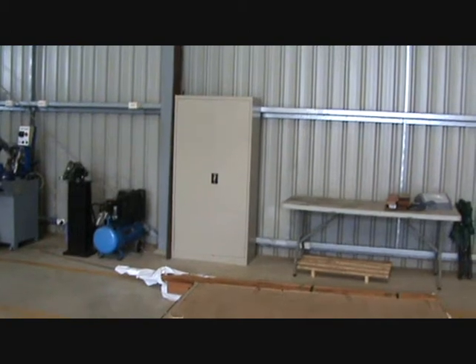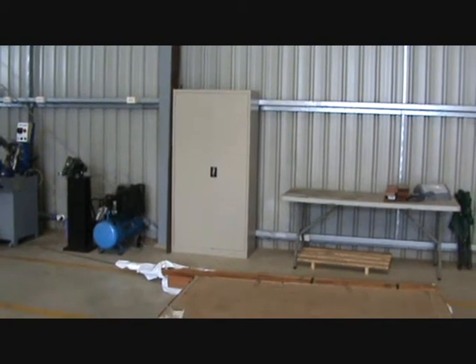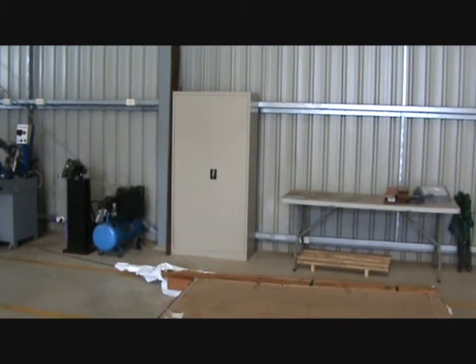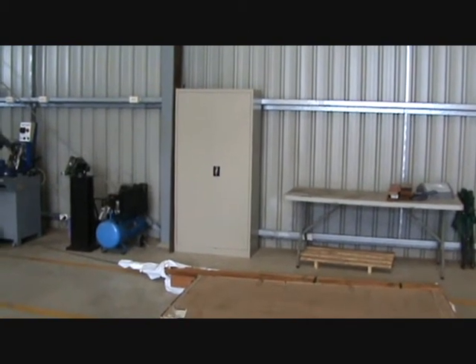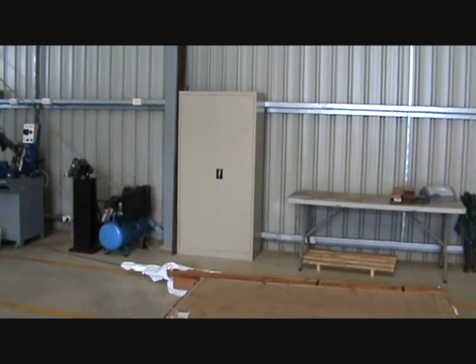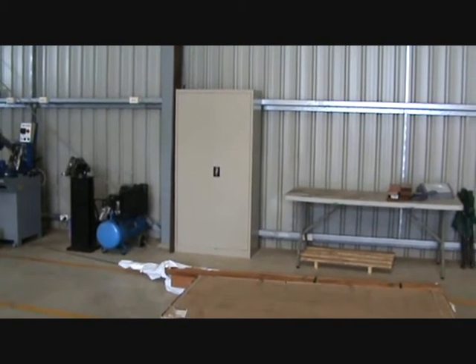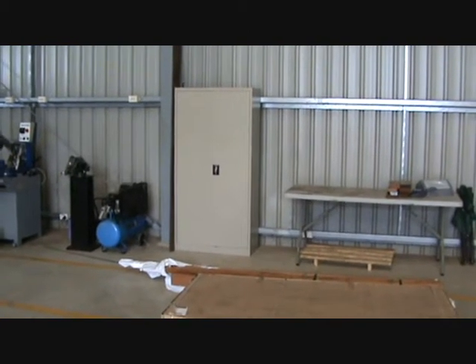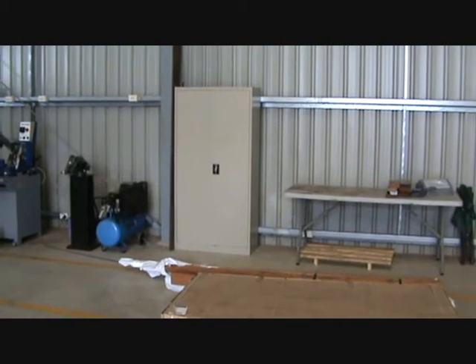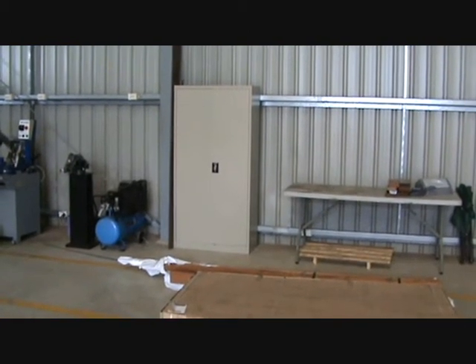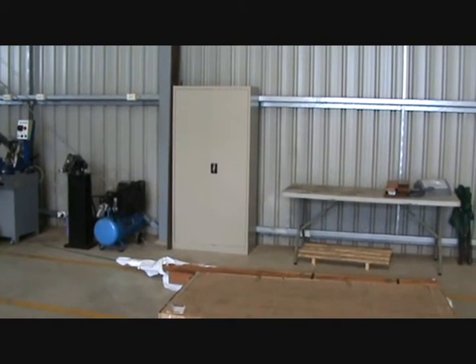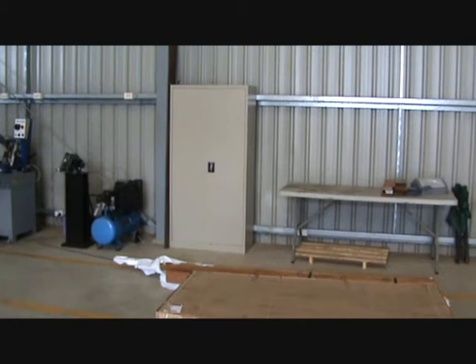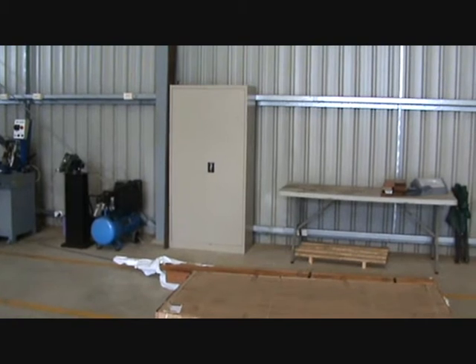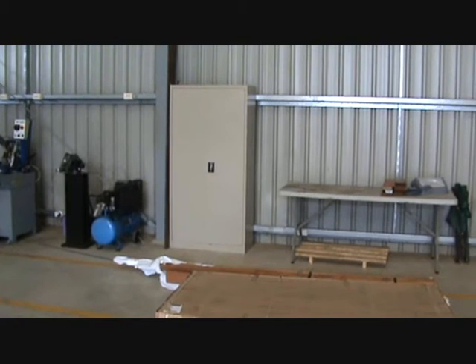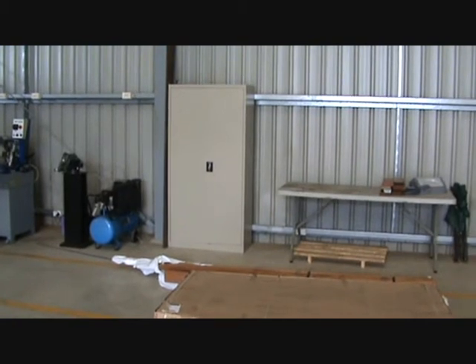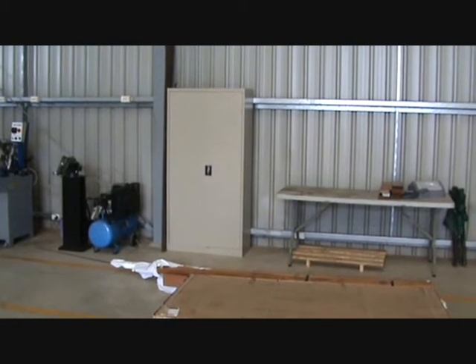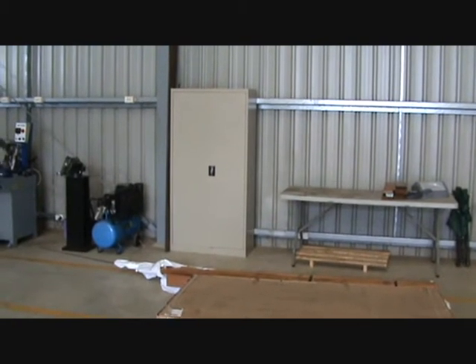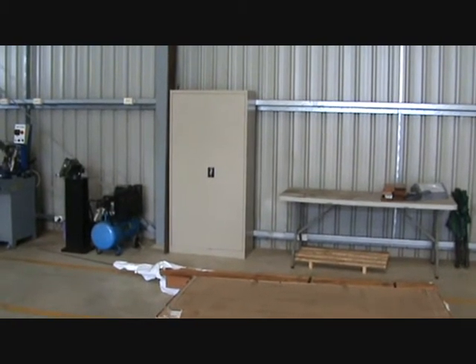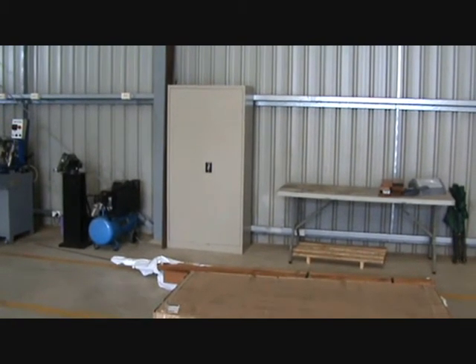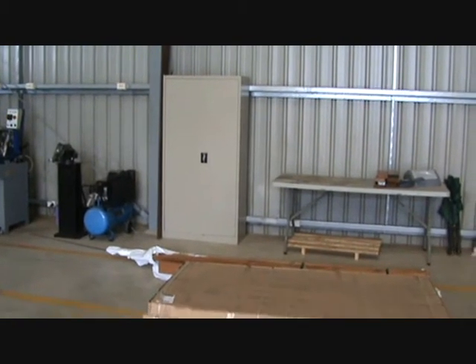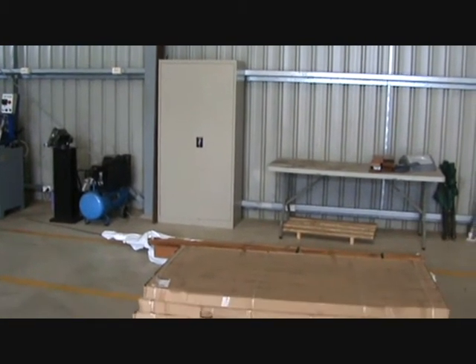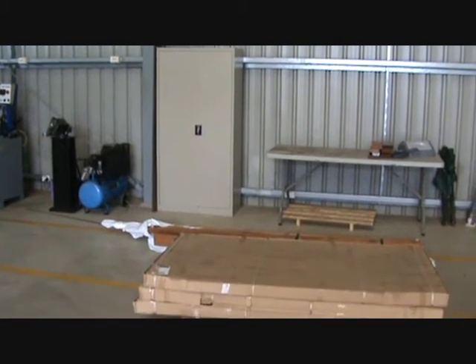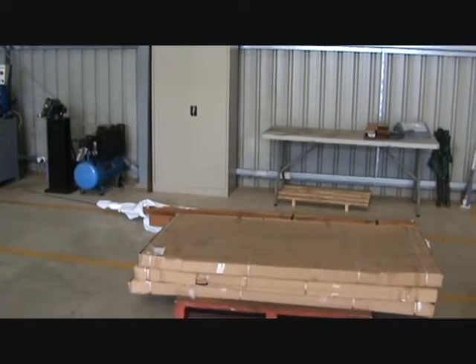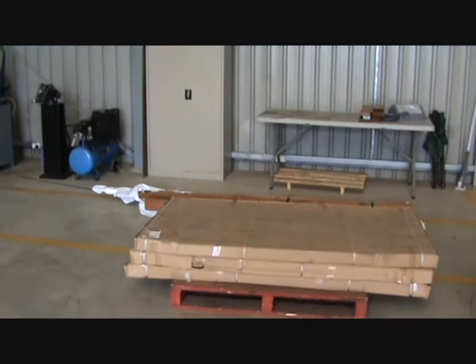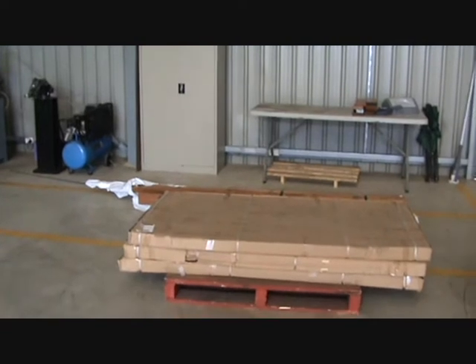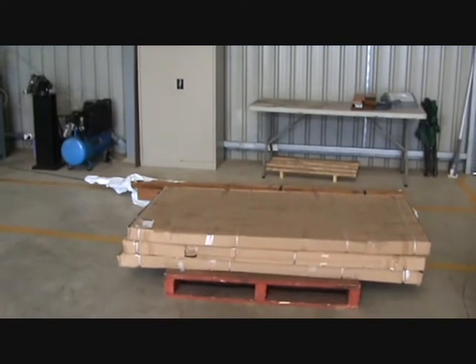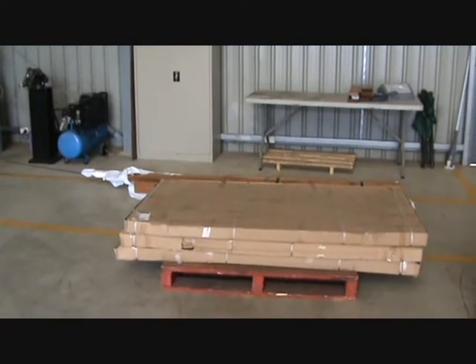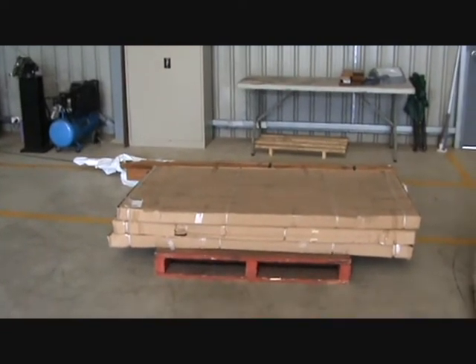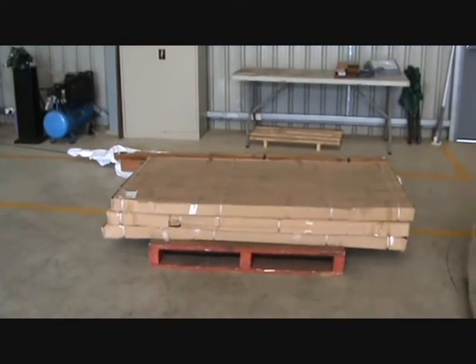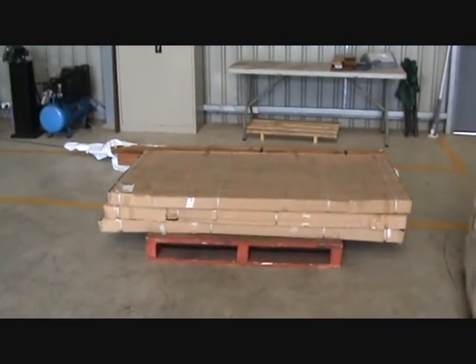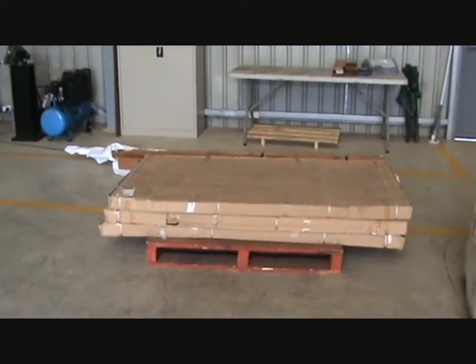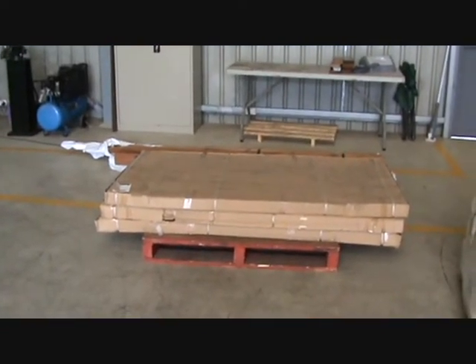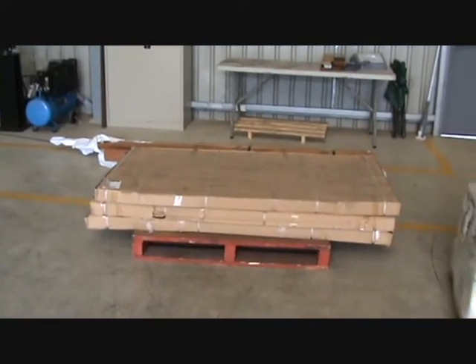Mike here at GM Bolt. Here we've got our metal storage cabinets and these have been extremely popular. We've sold 30-35 units of these in the last year or so.